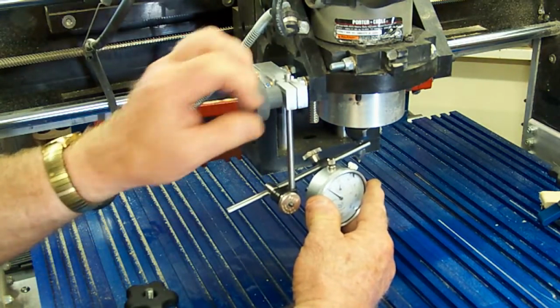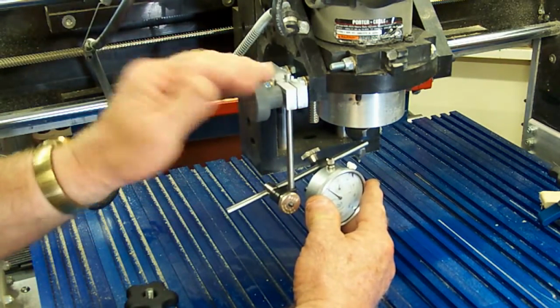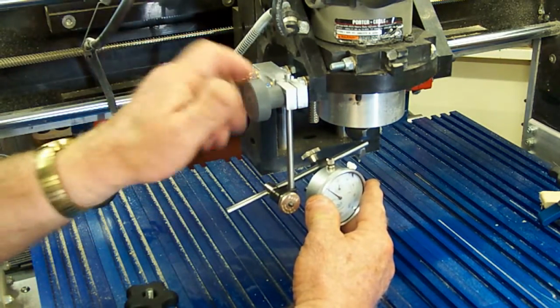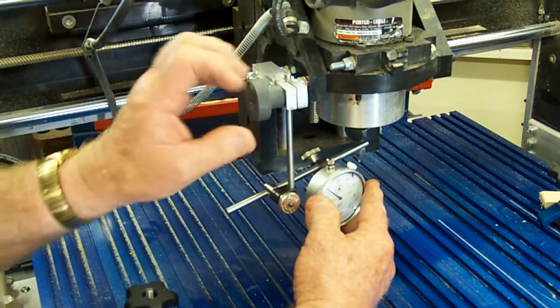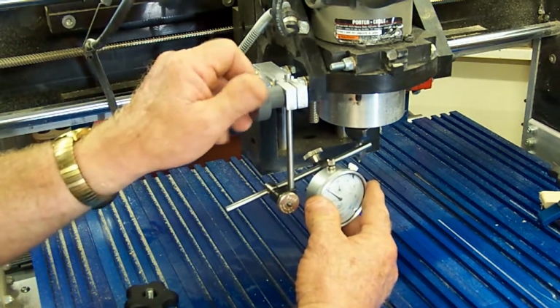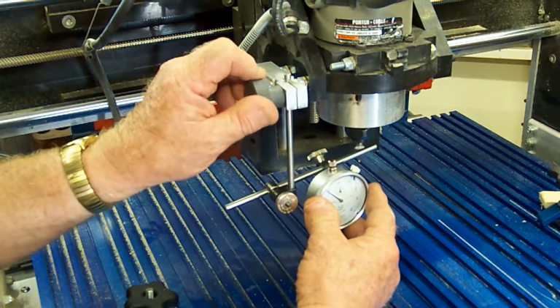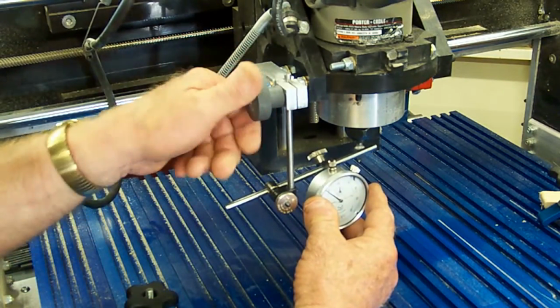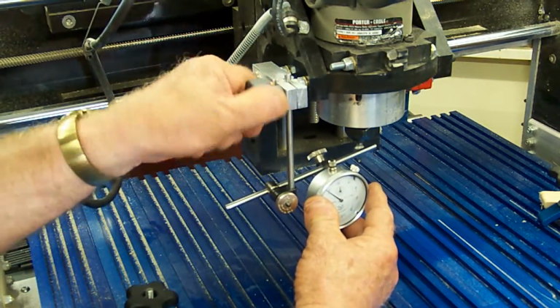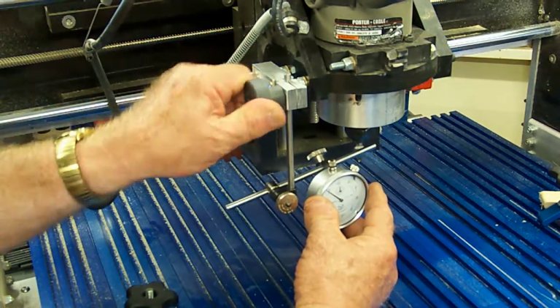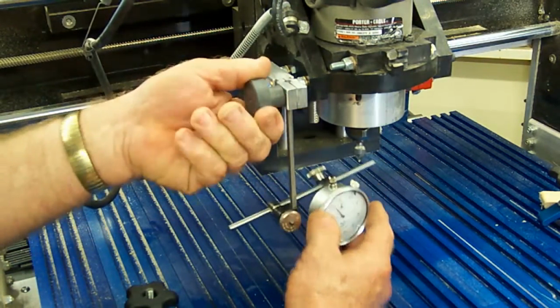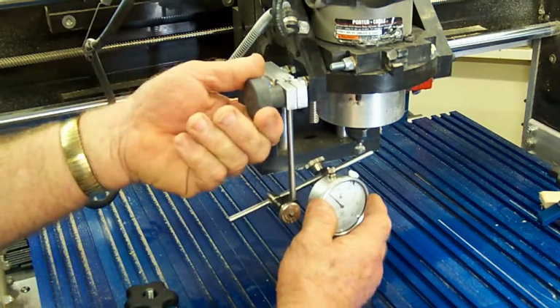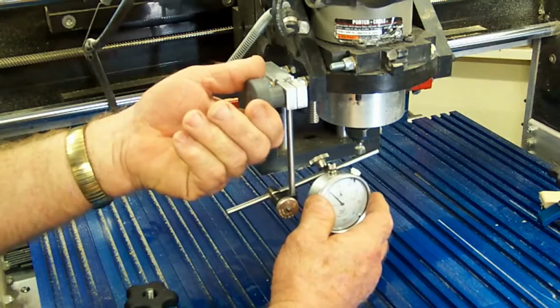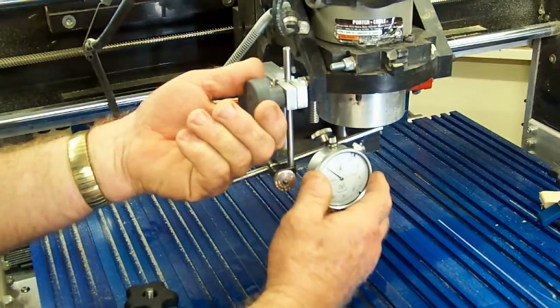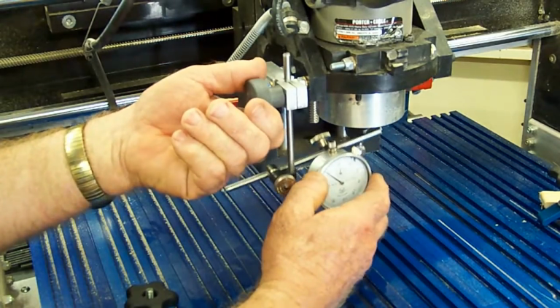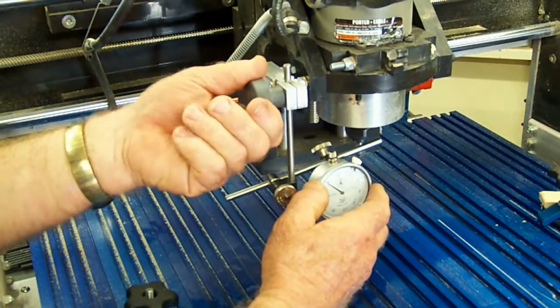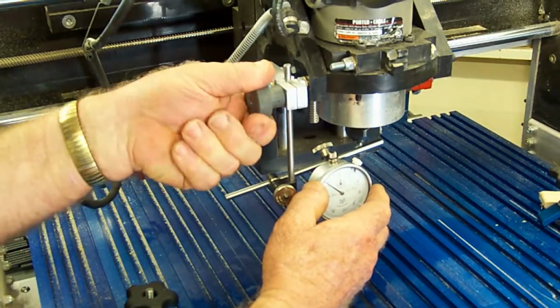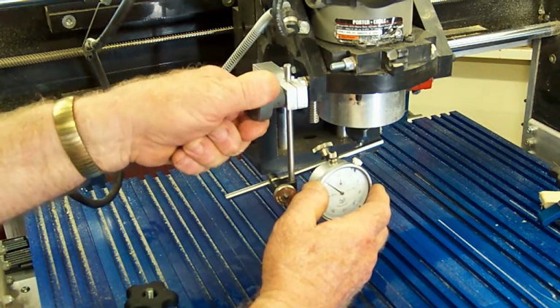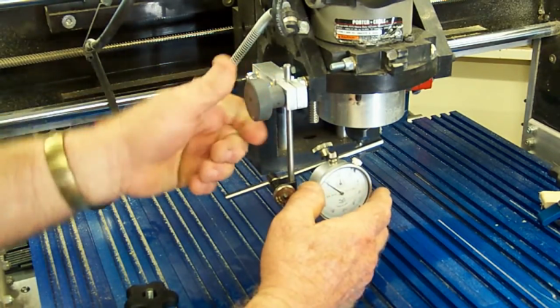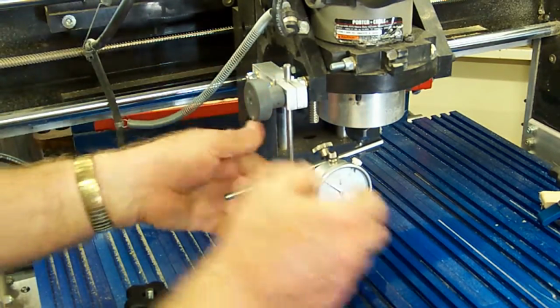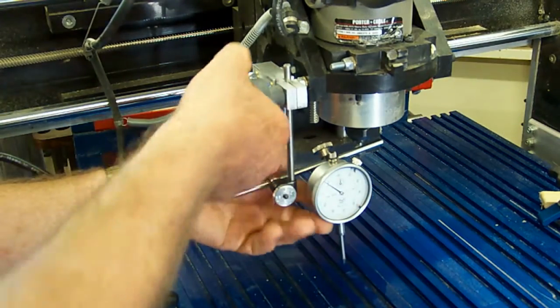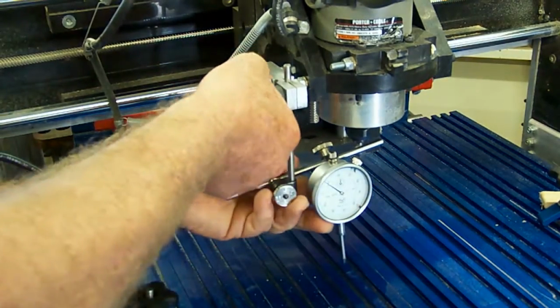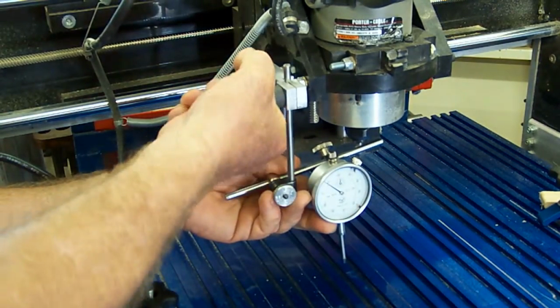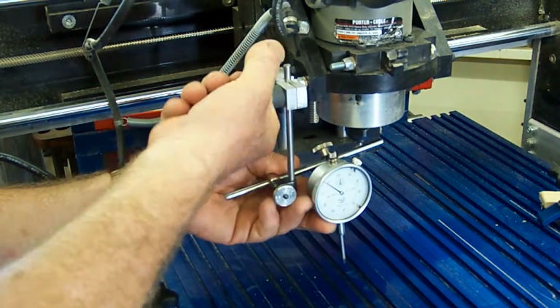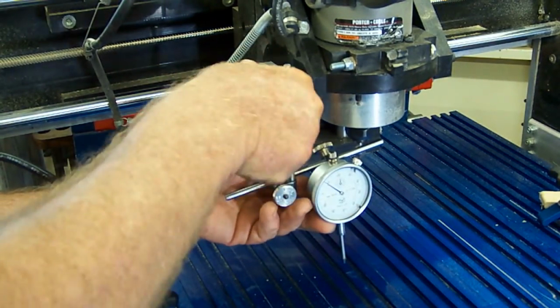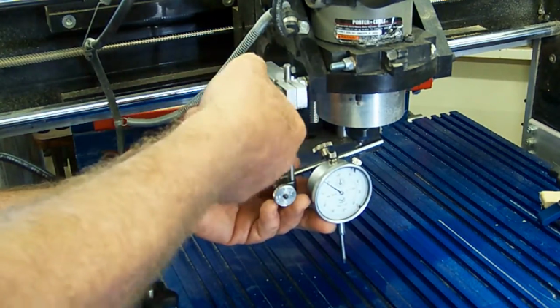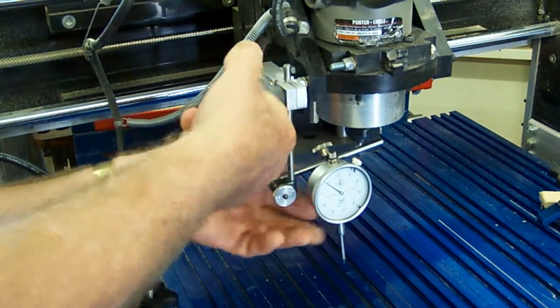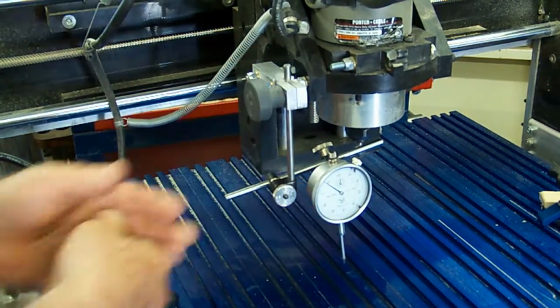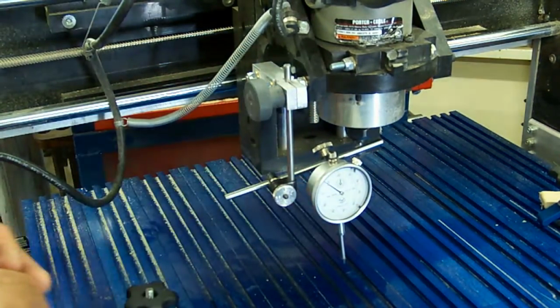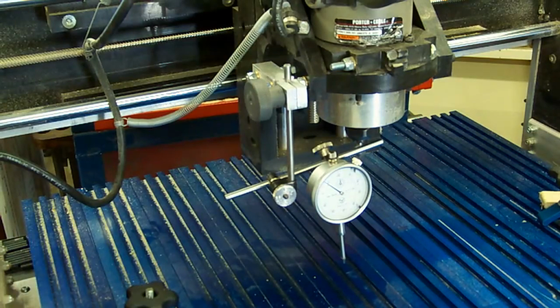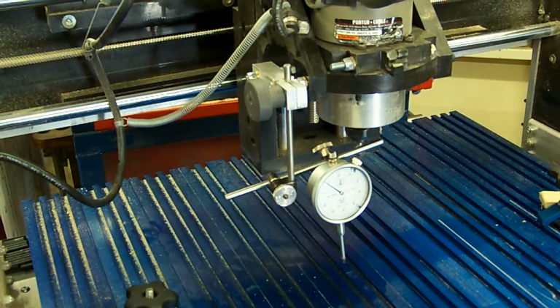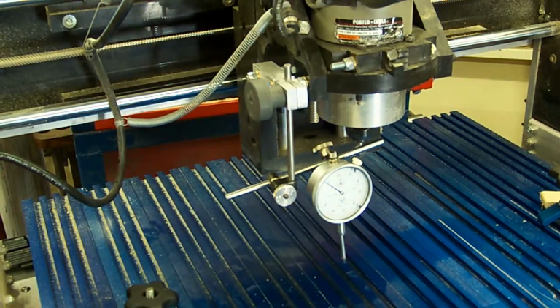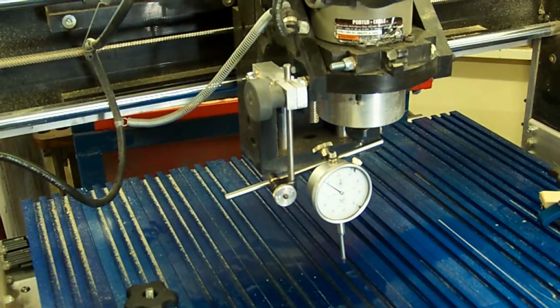The knurled locking knob allows easy adjustment or removal of the assembly. Note that the assembly should be removed from the Shark while the router is in operation to prevent damage to the indicator.